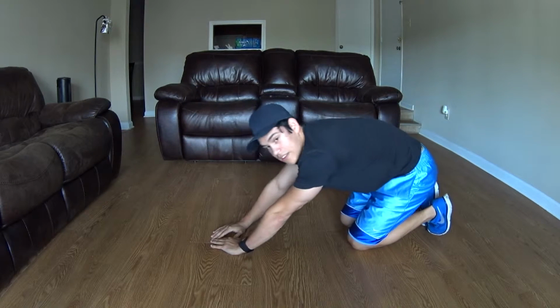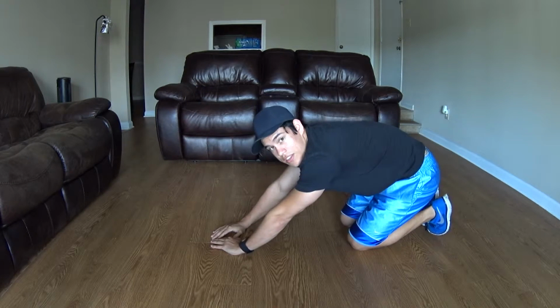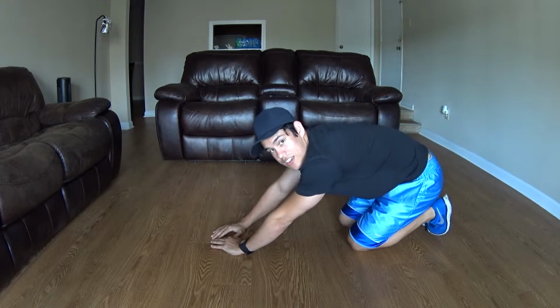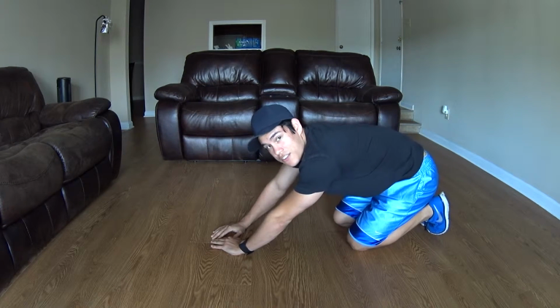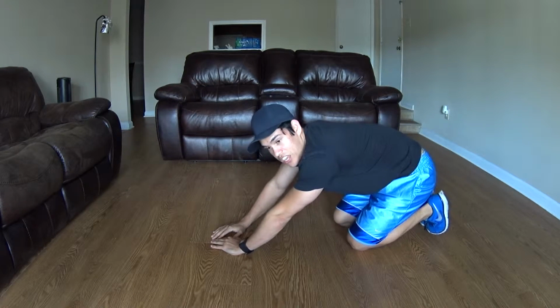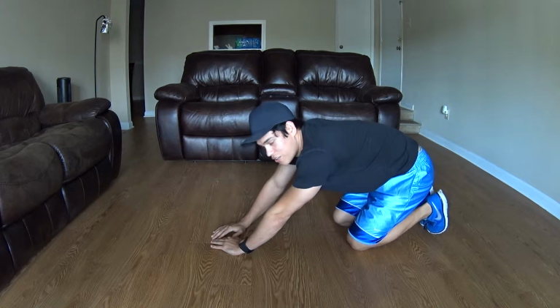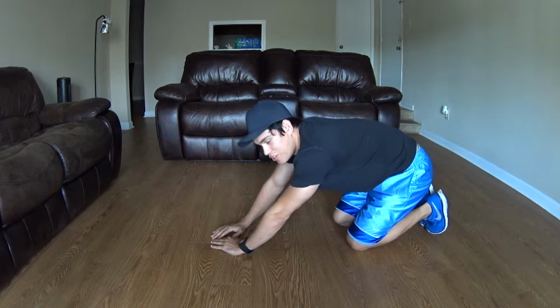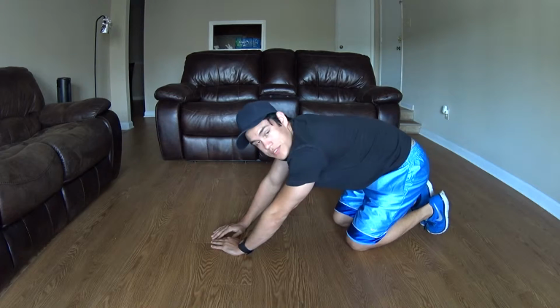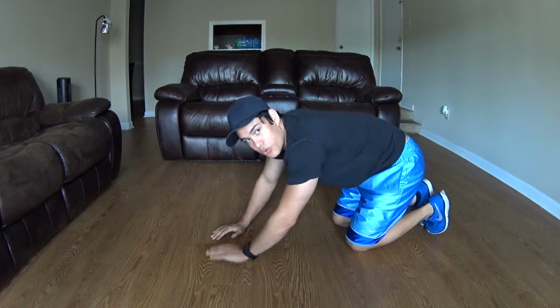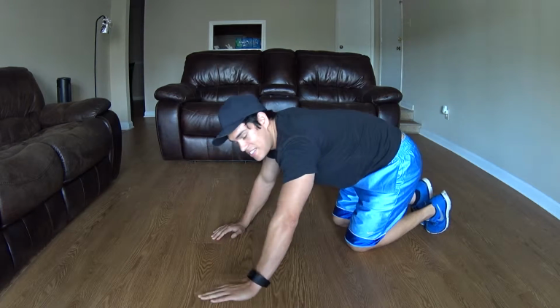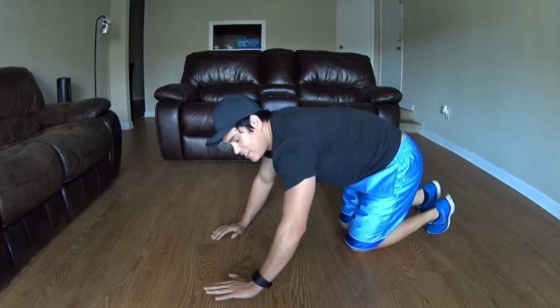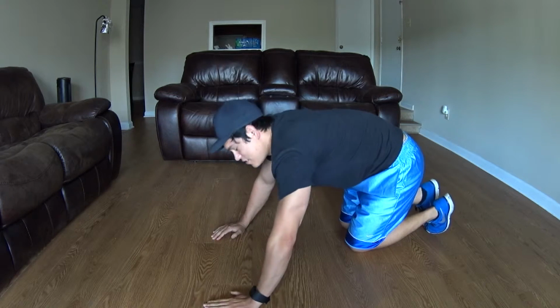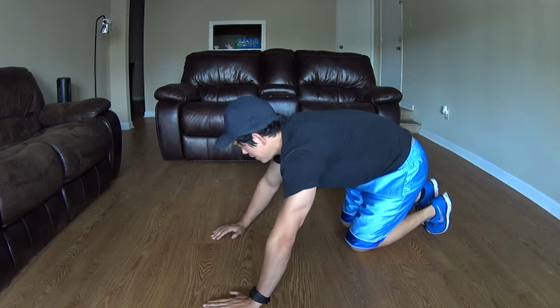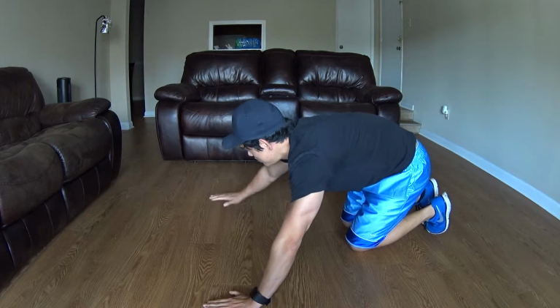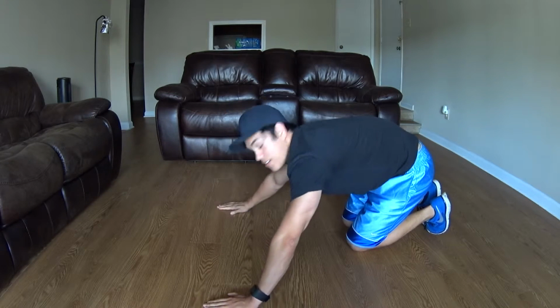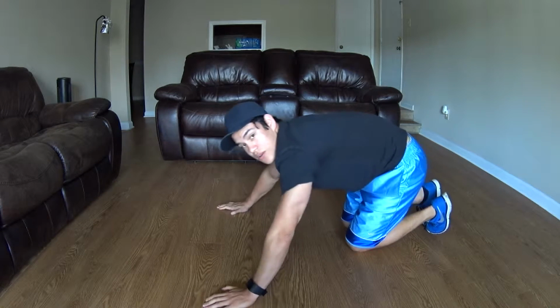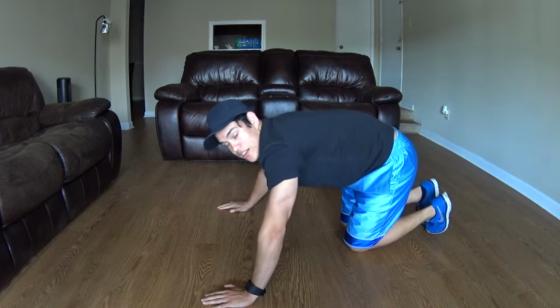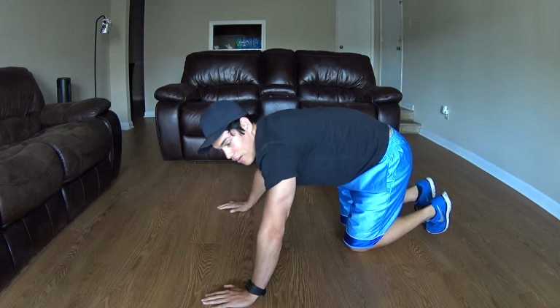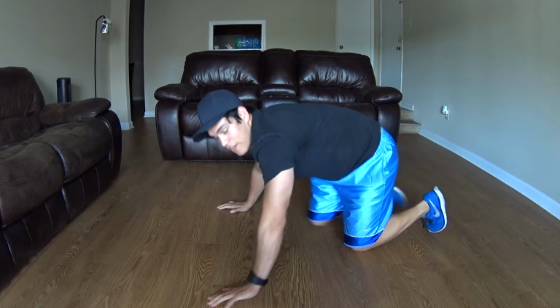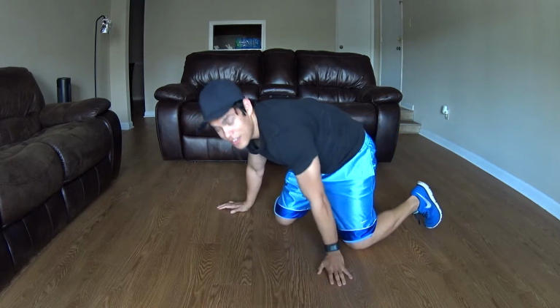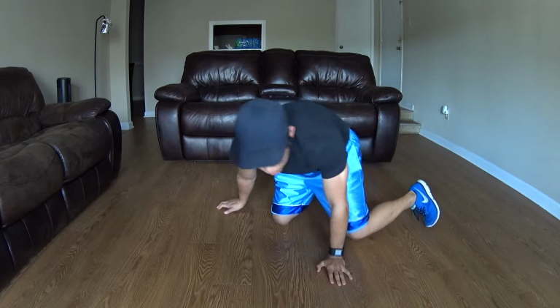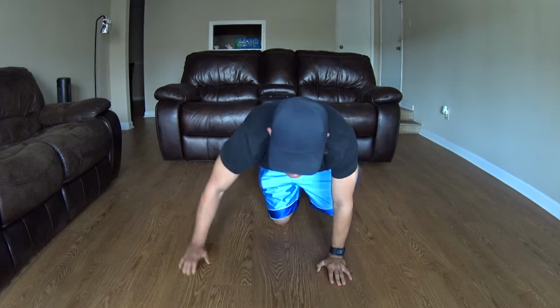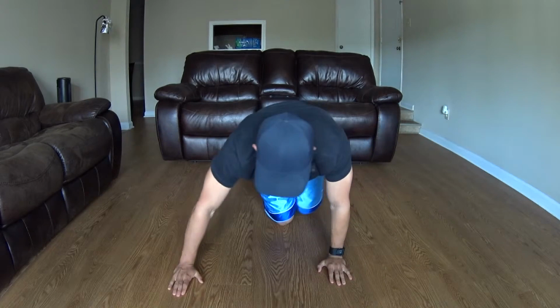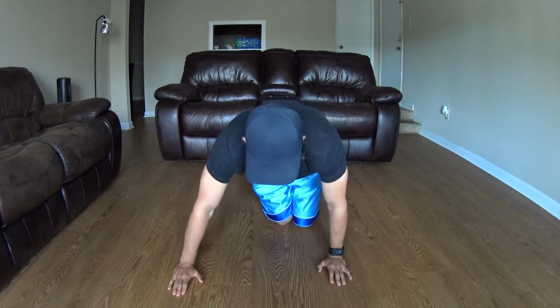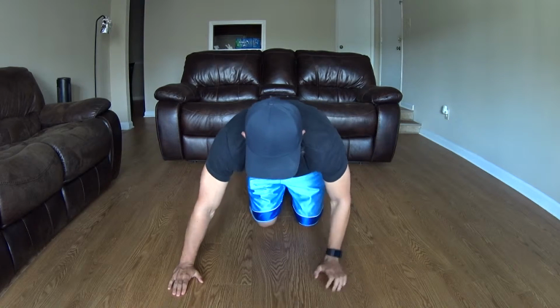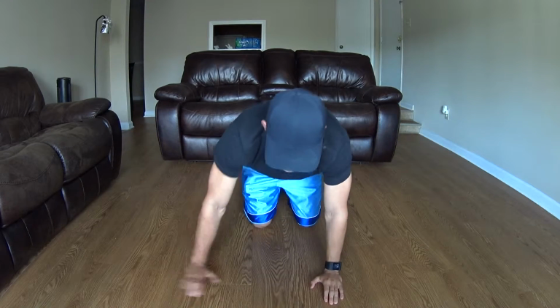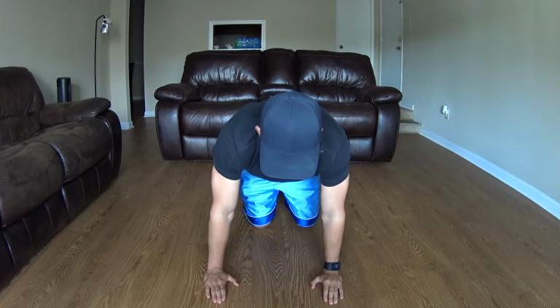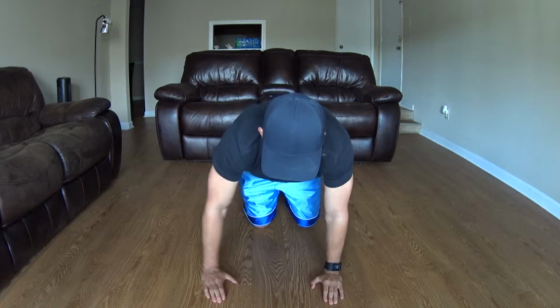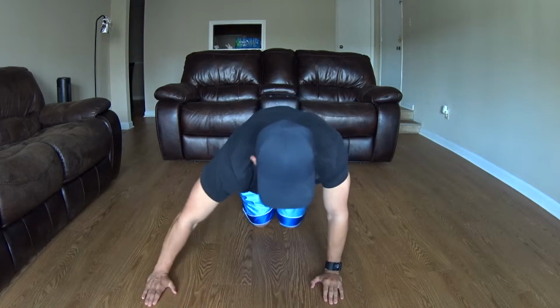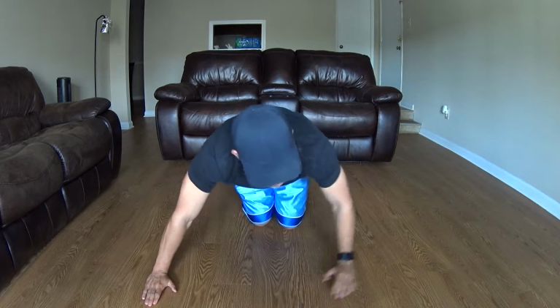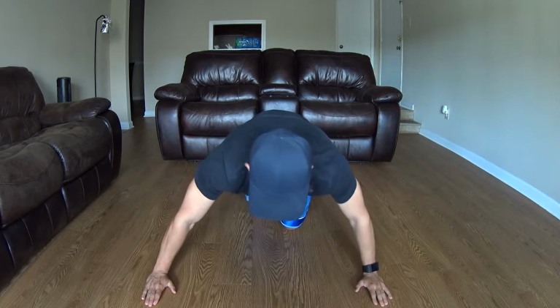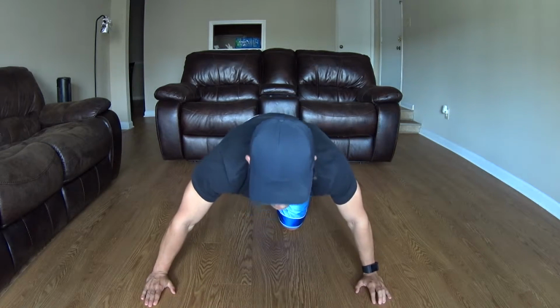We can also add another variation to the push-up — you can go wide set. Hands wide apart, straight from this angle. The standard is right here; come out a little bit wider.